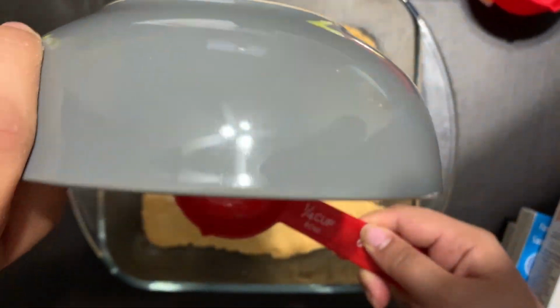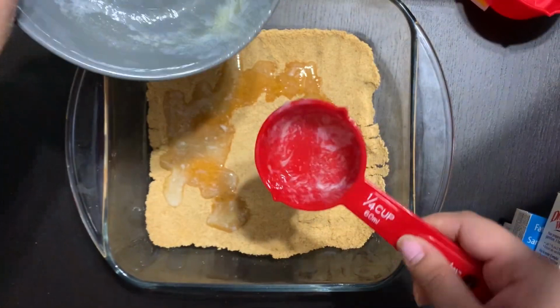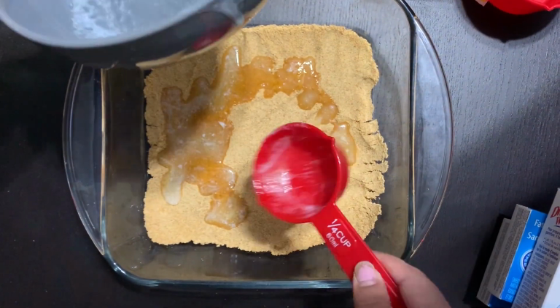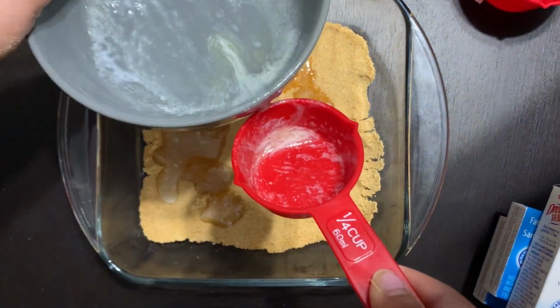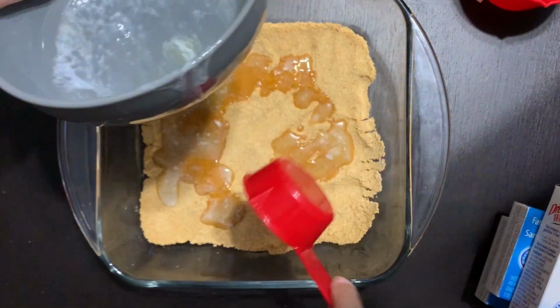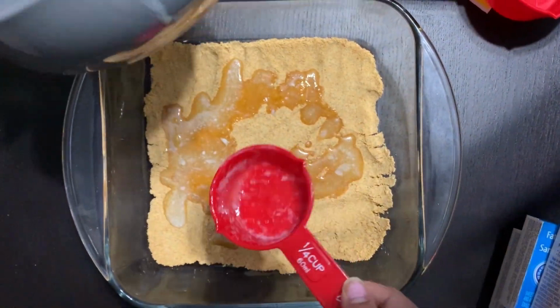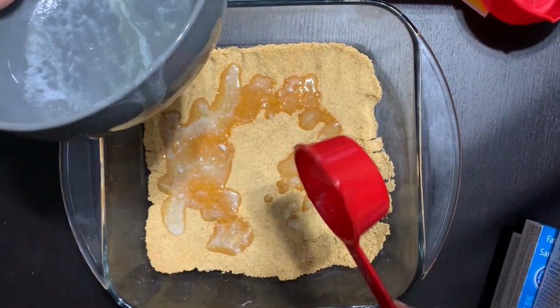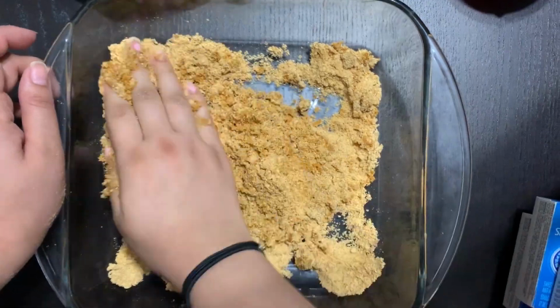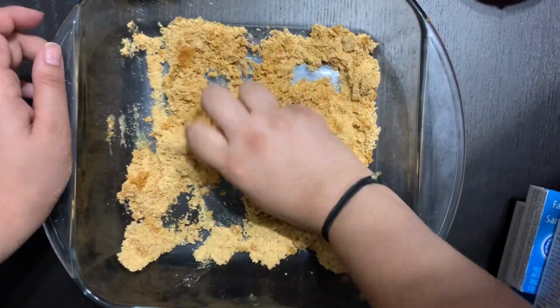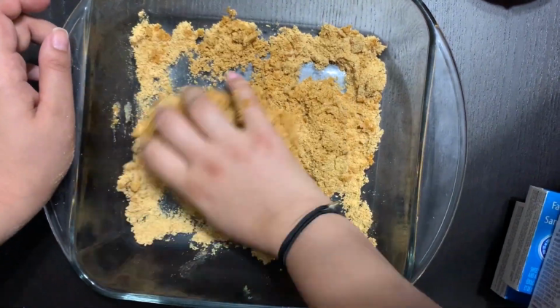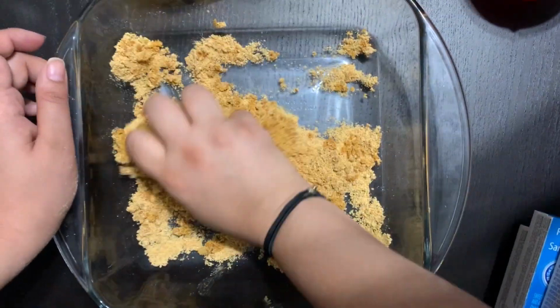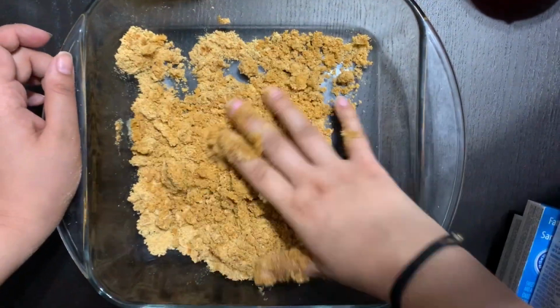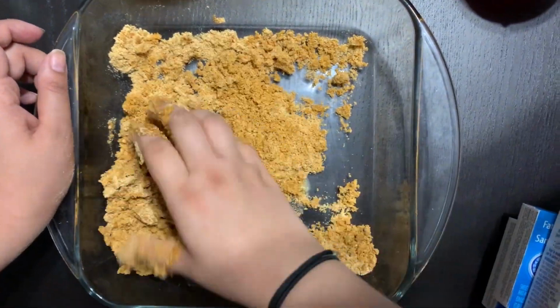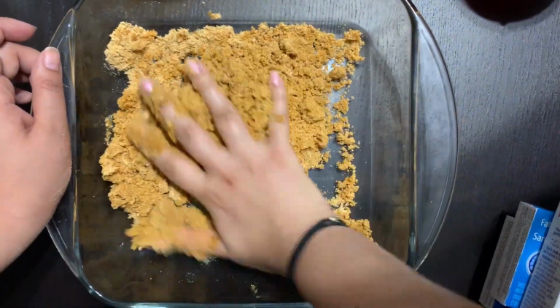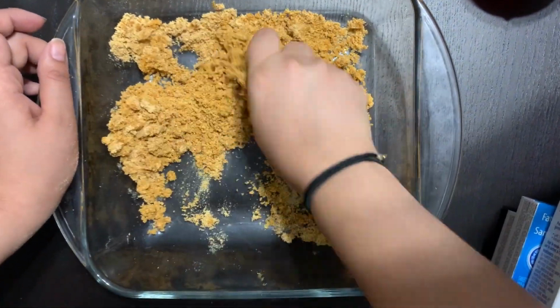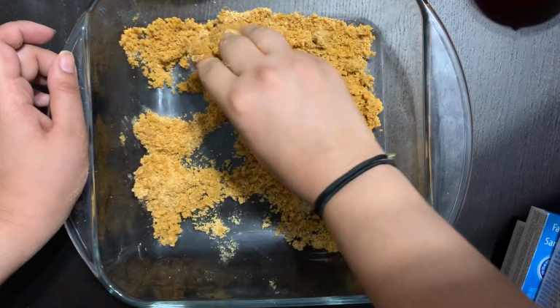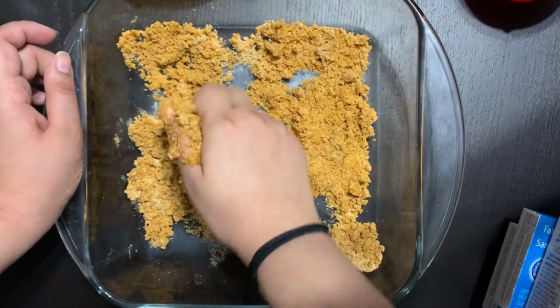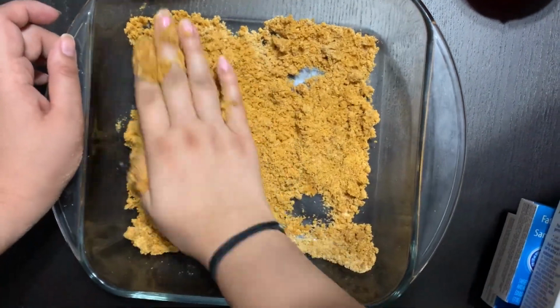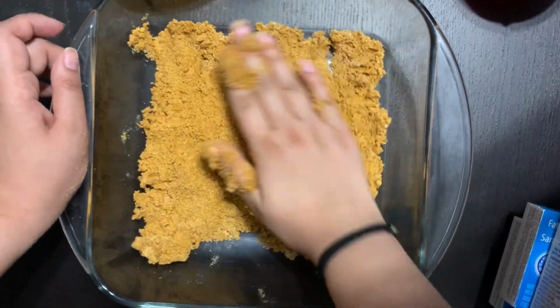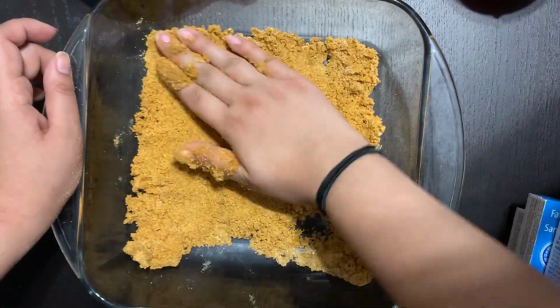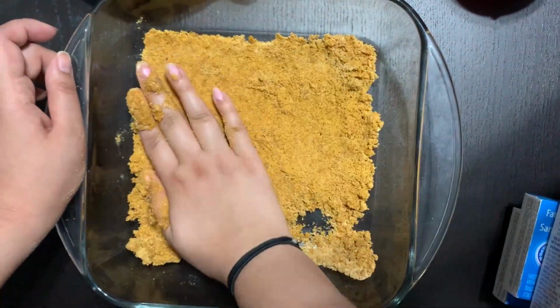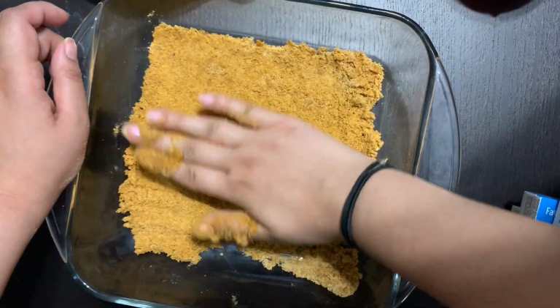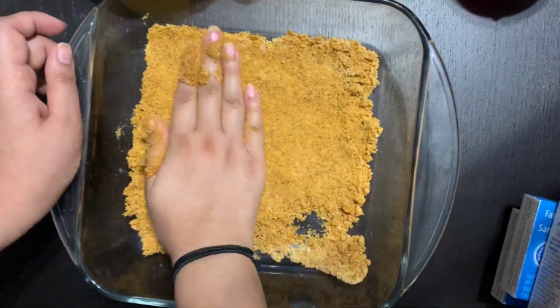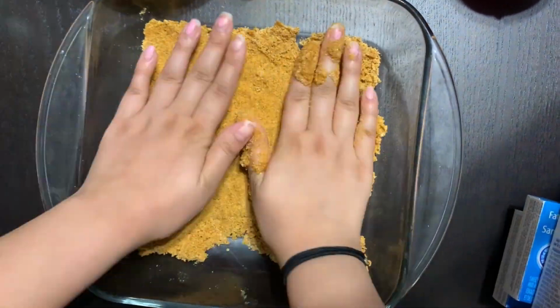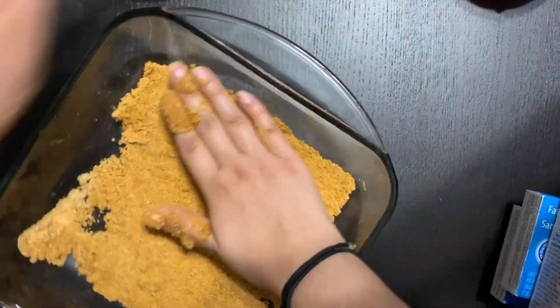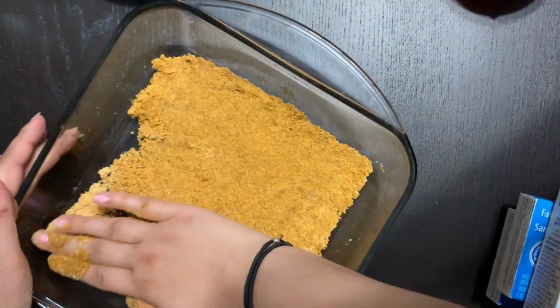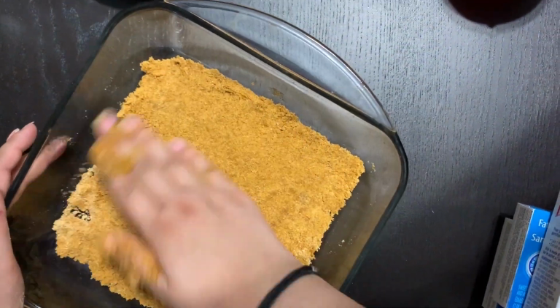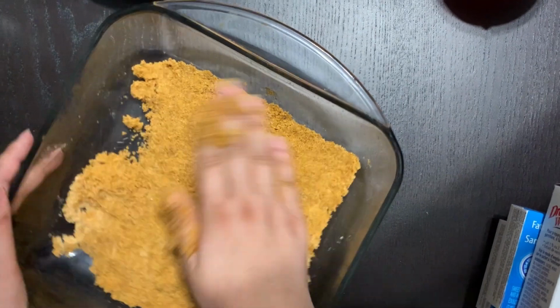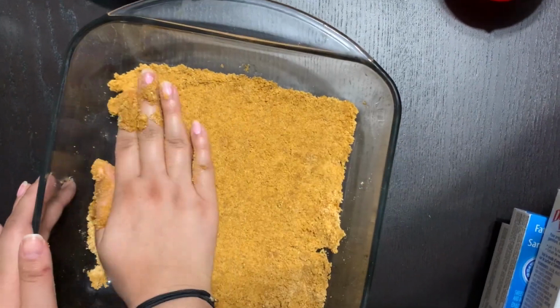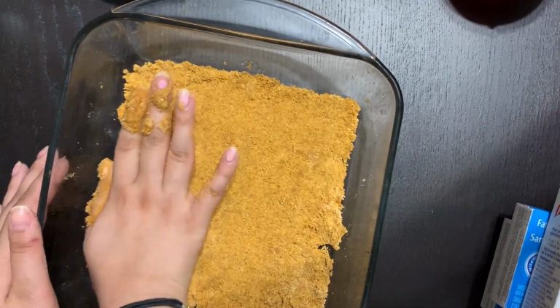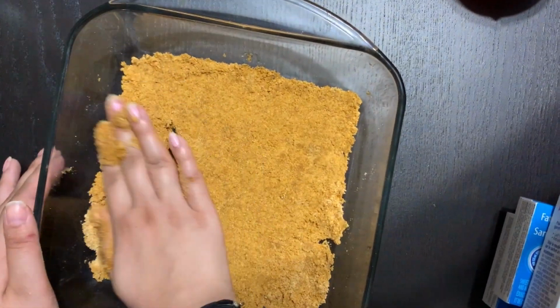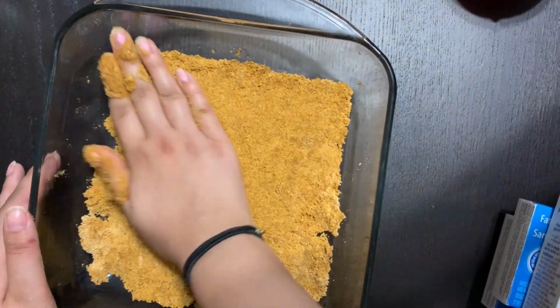Start by using two cups of graham crumbs. Preheat the oven to 350 degrees Celsius. We don't need to add any sugar because I'm using honey graham crumbs. Then add half a cup of melted butter, mix the butter and crumbs together, and press it flat in the pan.